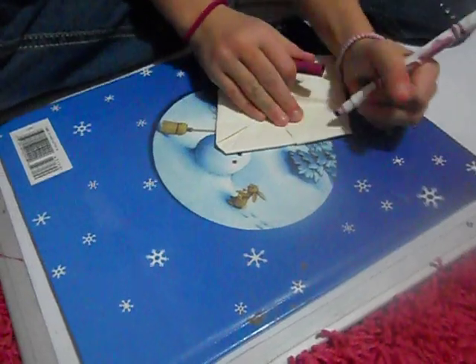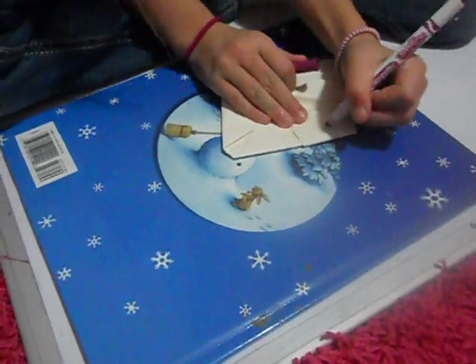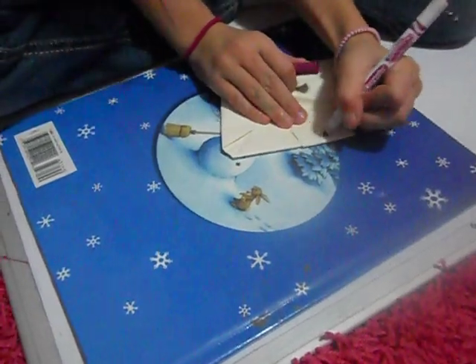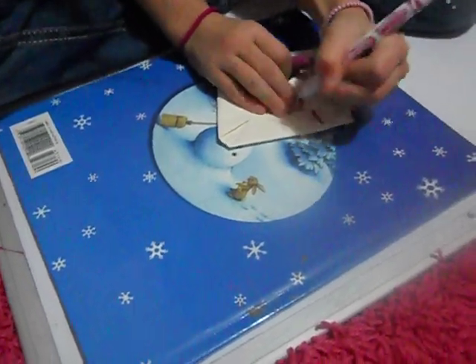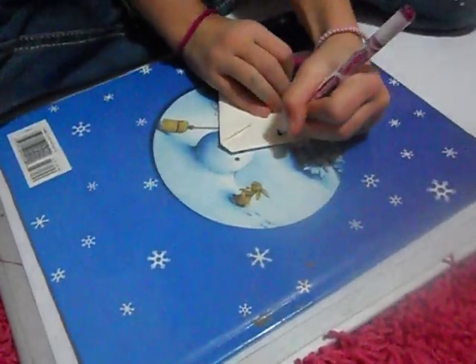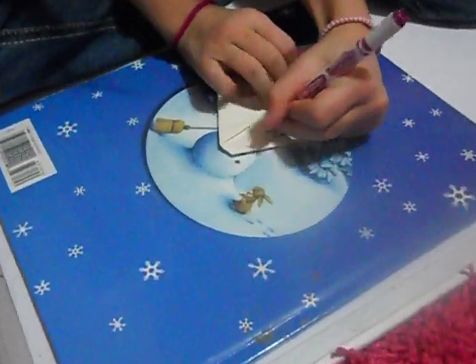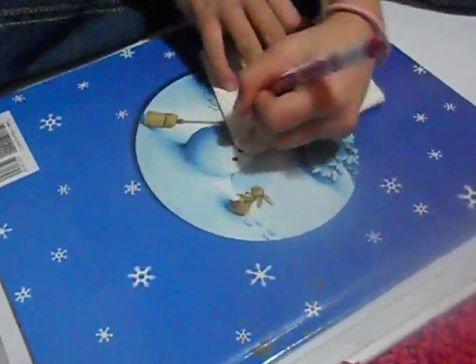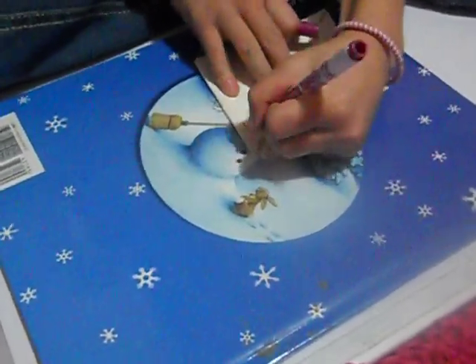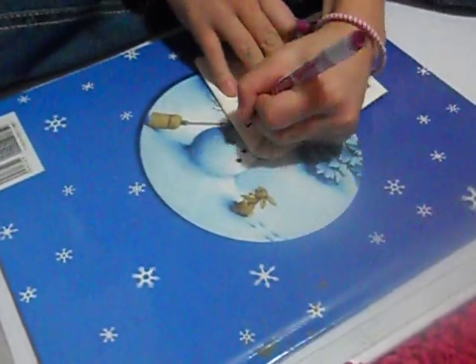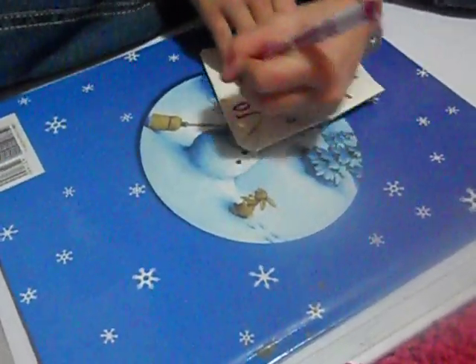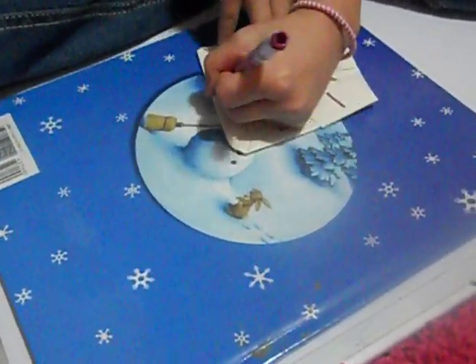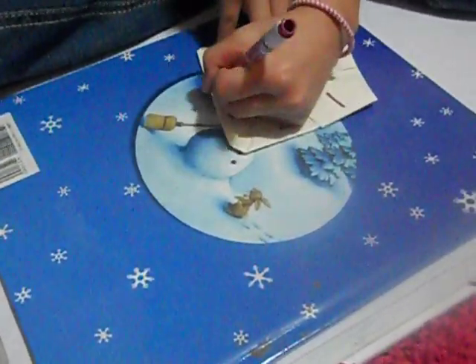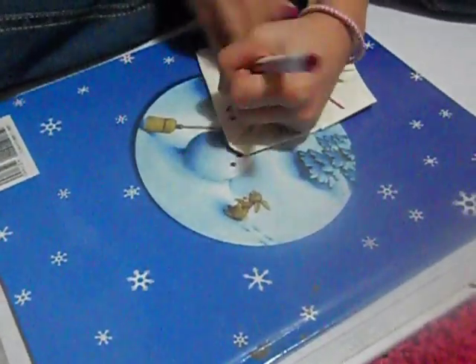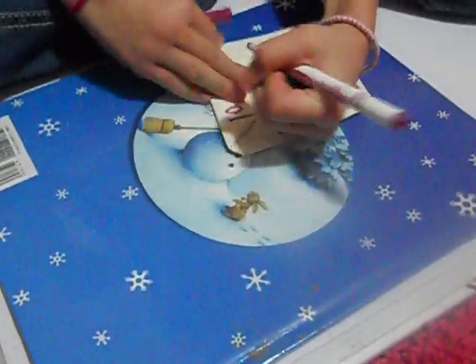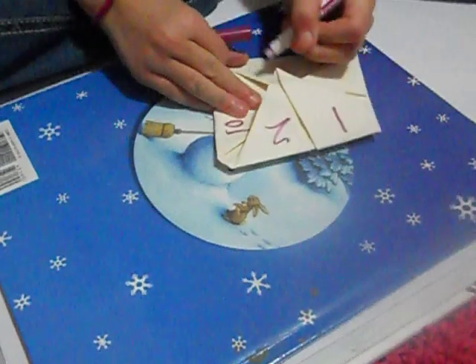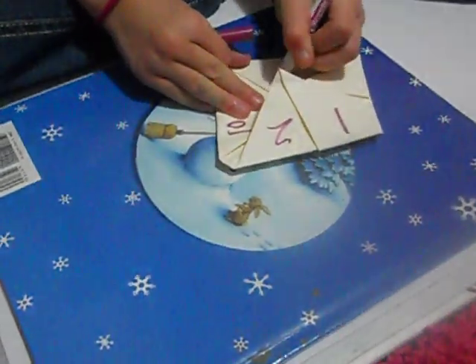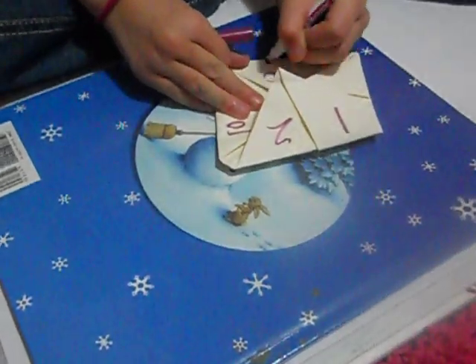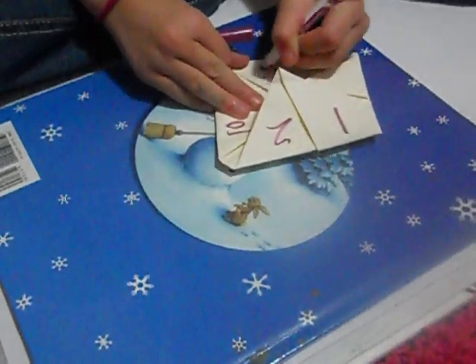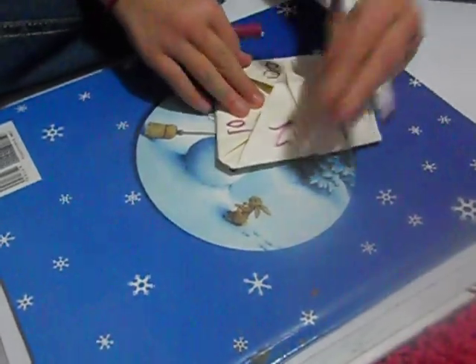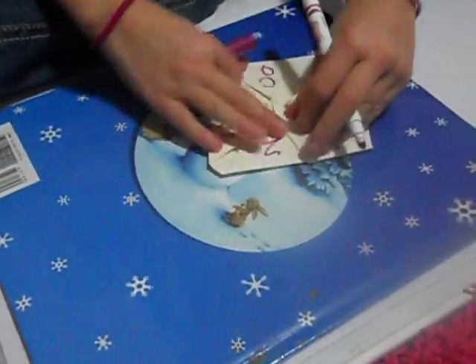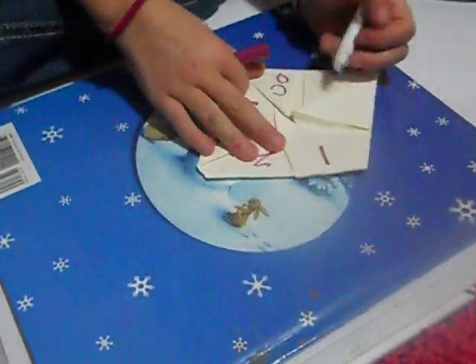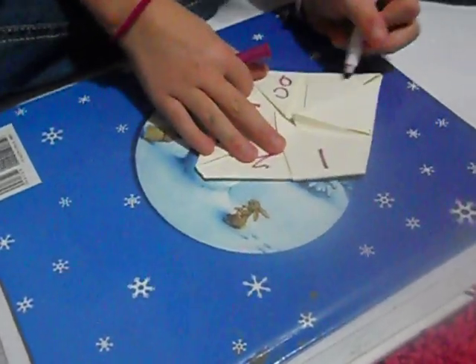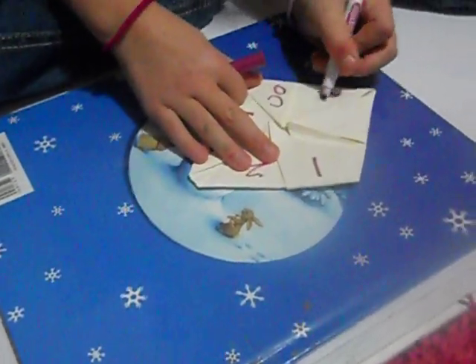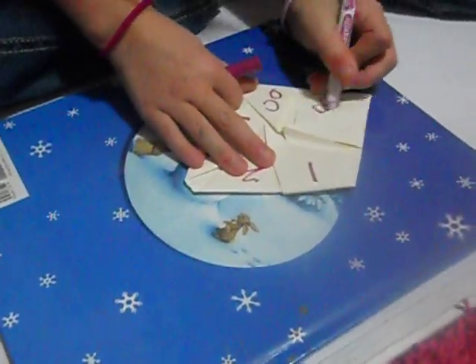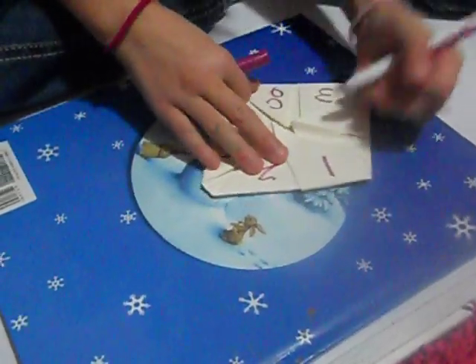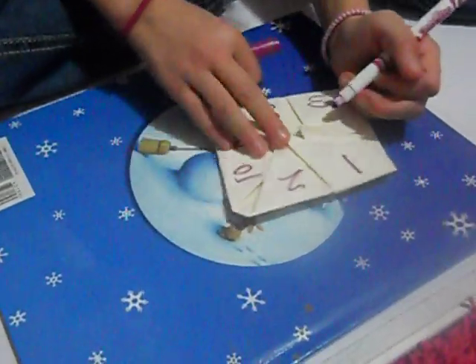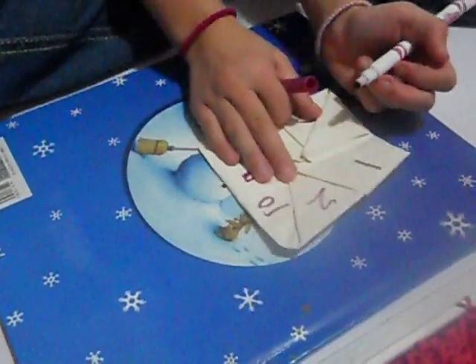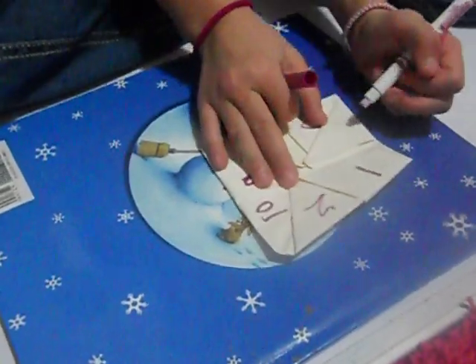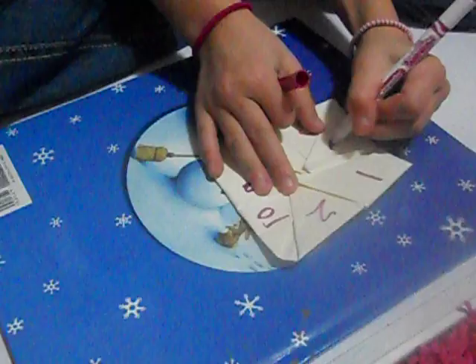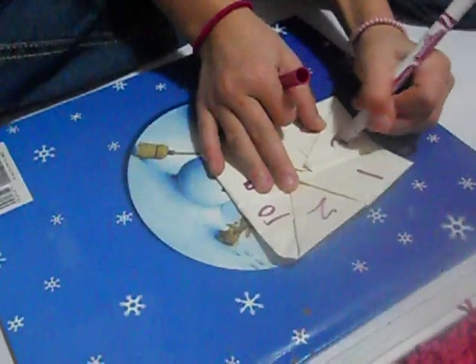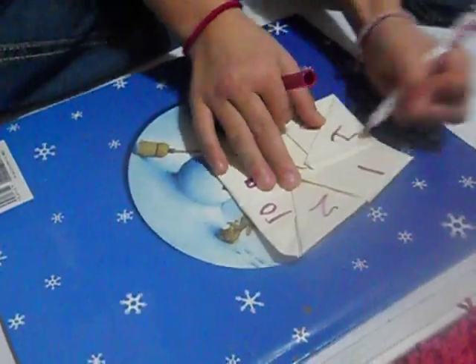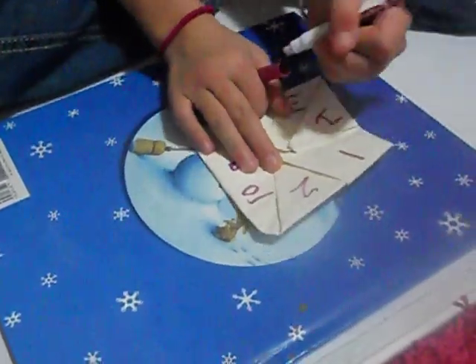Like one, two, ten, nine, eight, three, four.